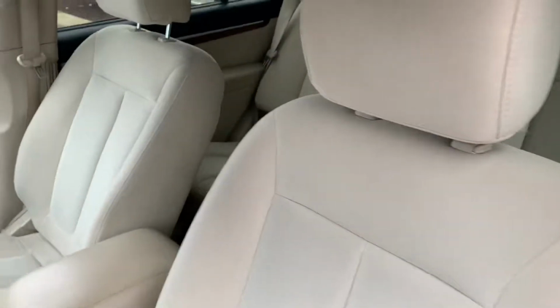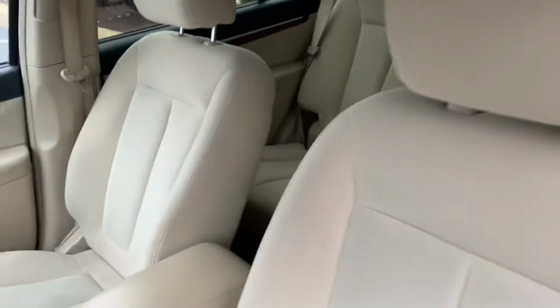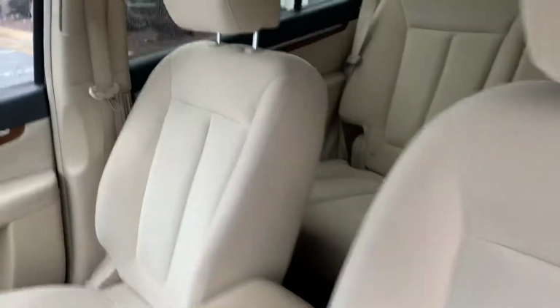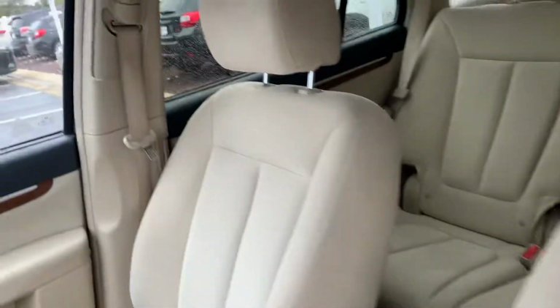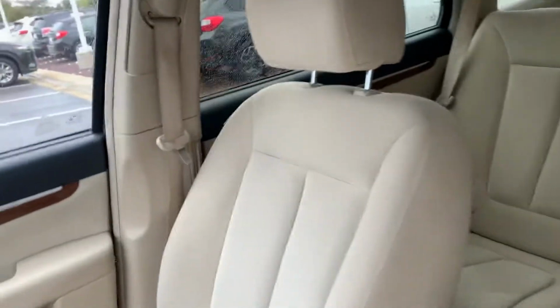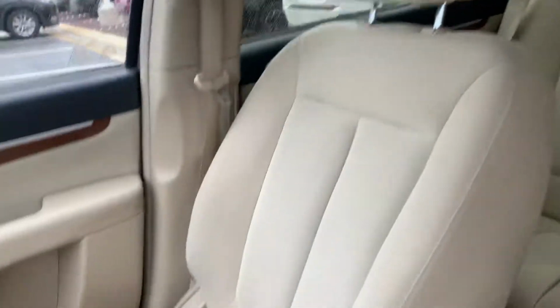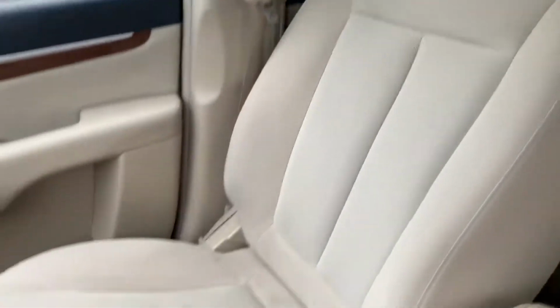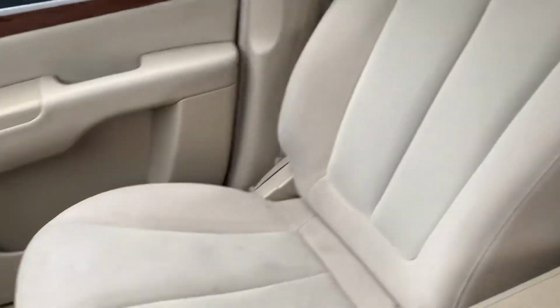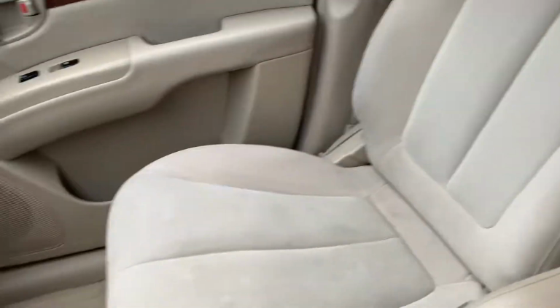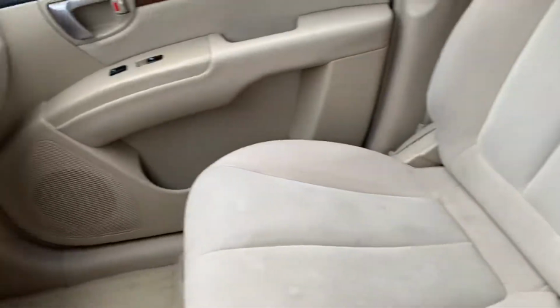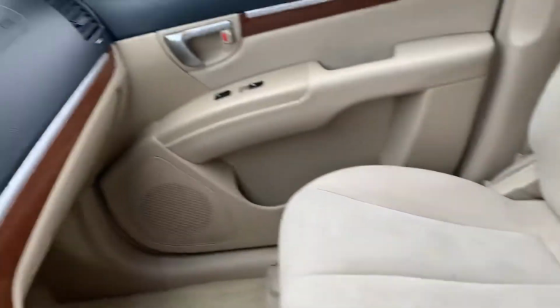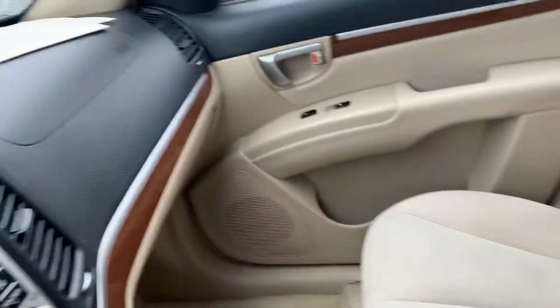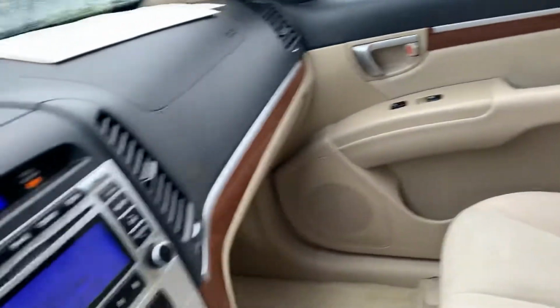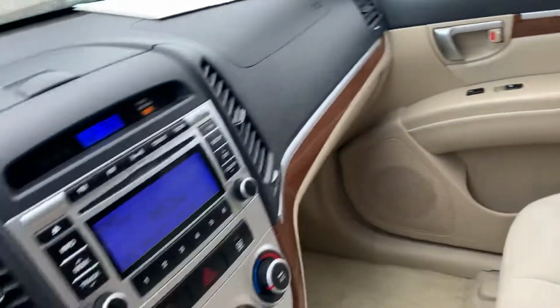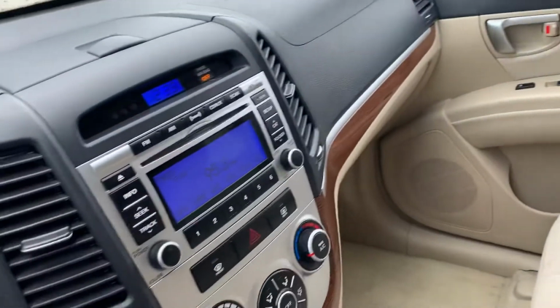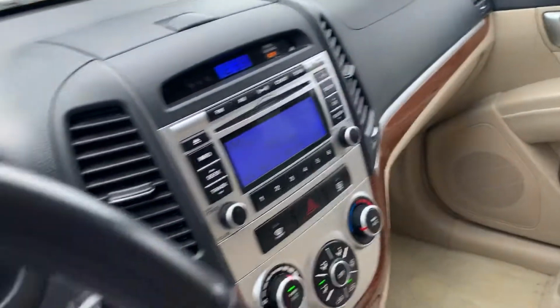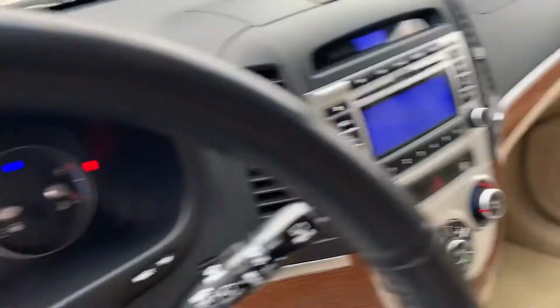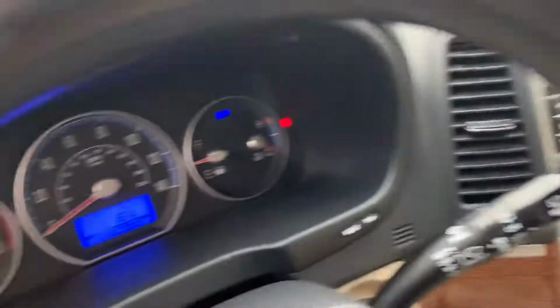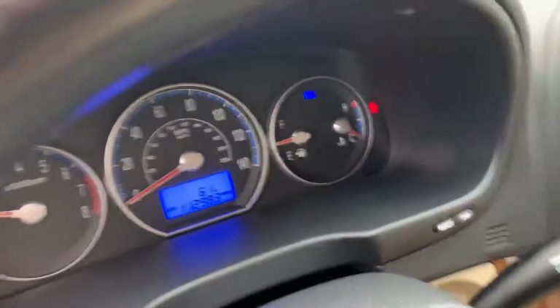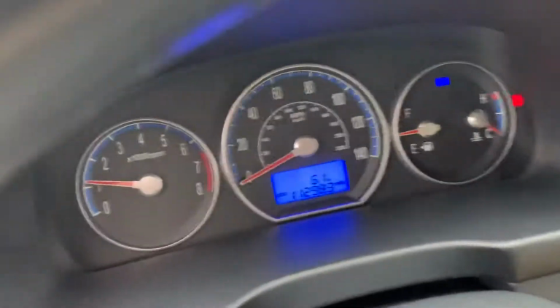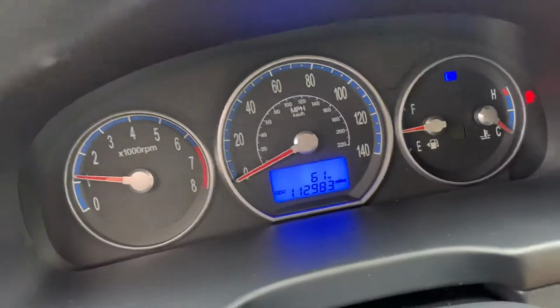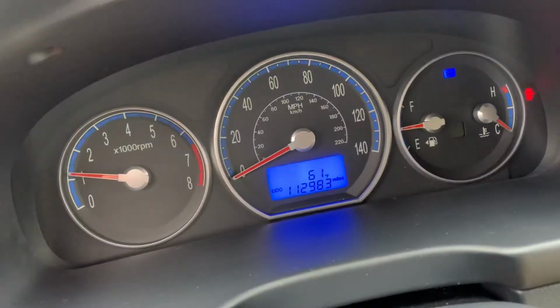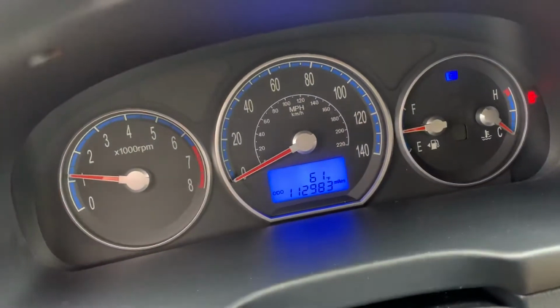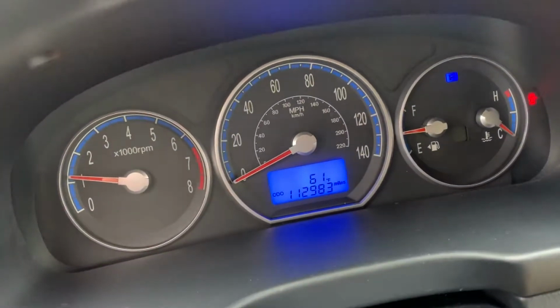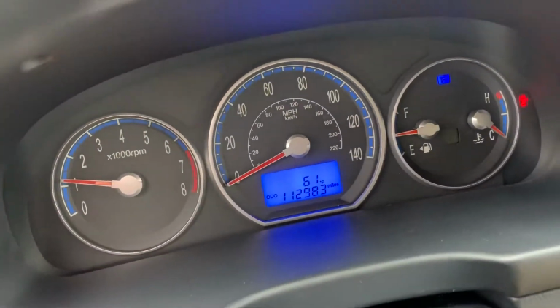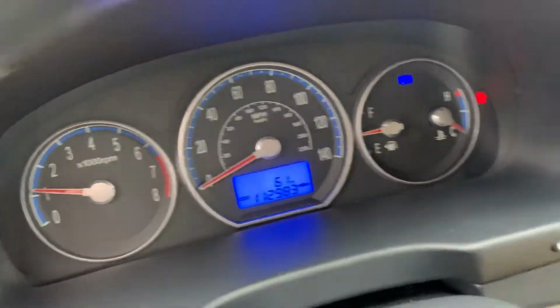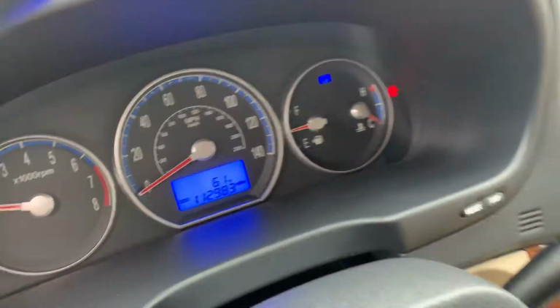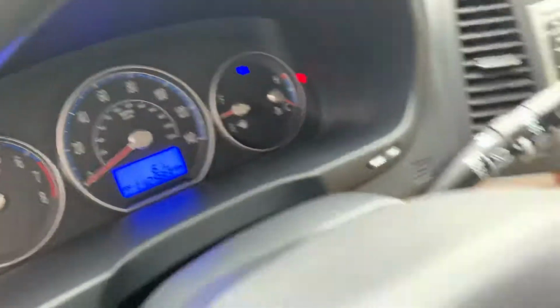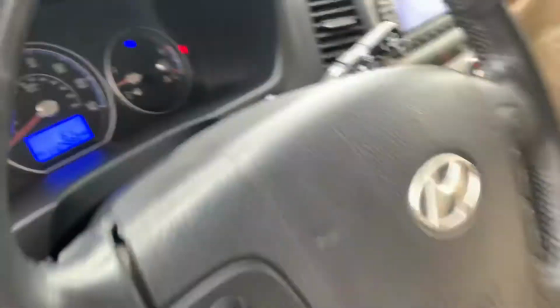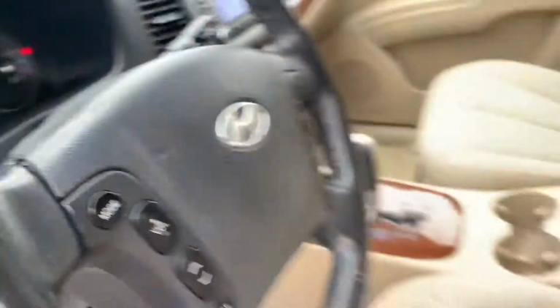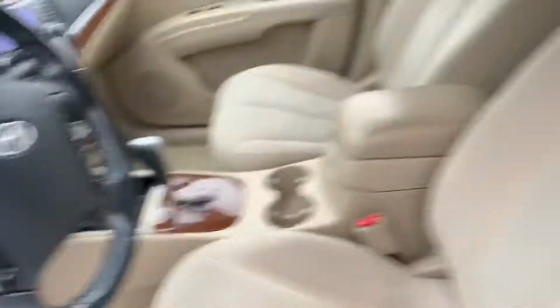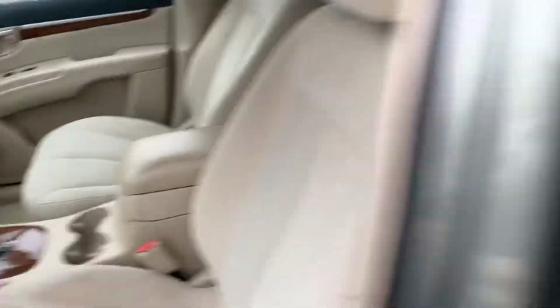No rips or tears in the seats. I did confirm the mileage is 112,983. No check engine lights — the car is running.